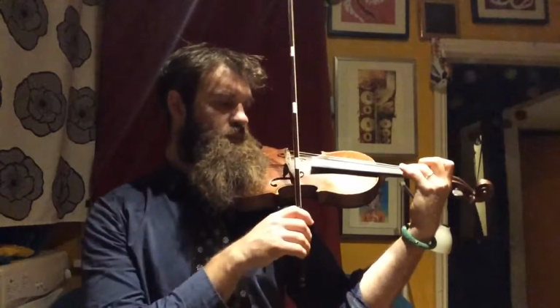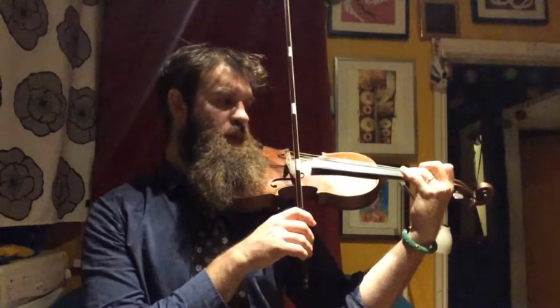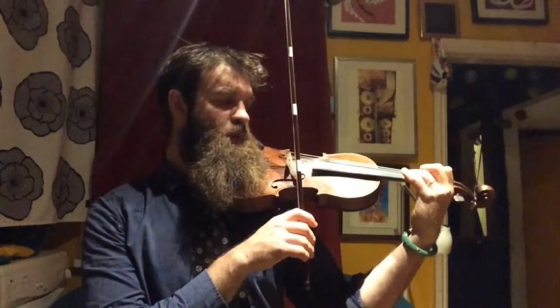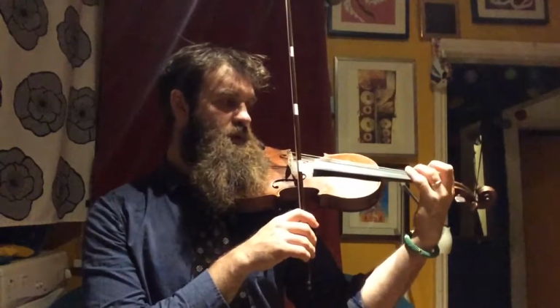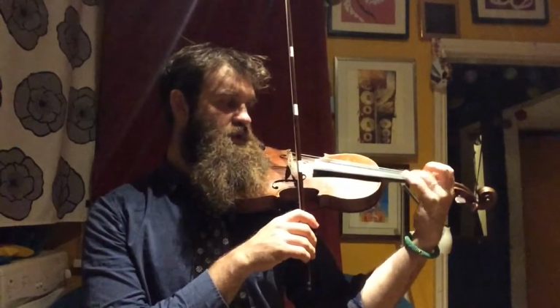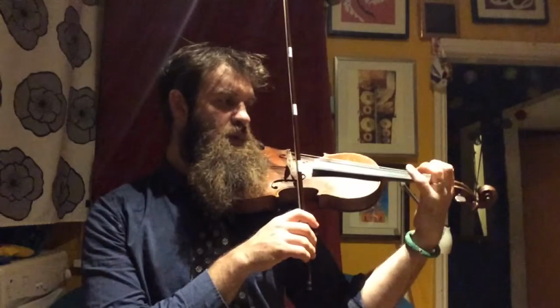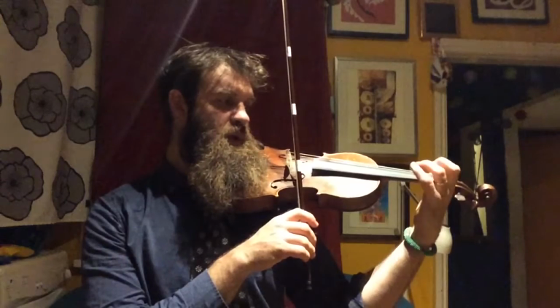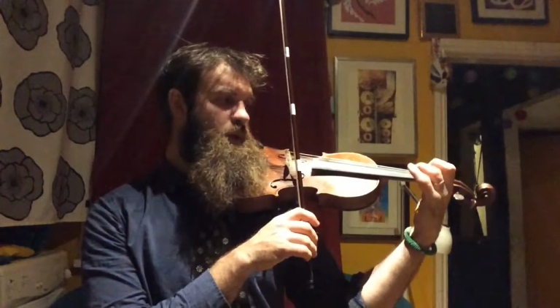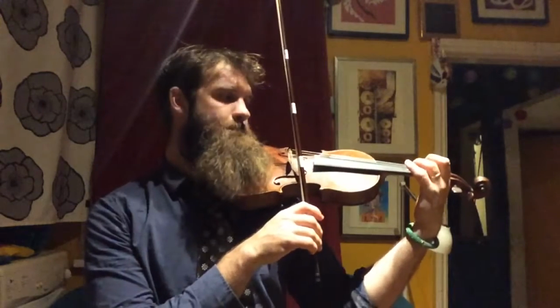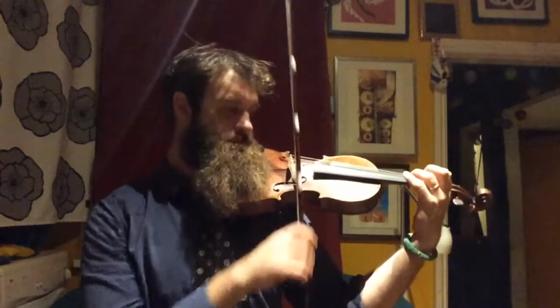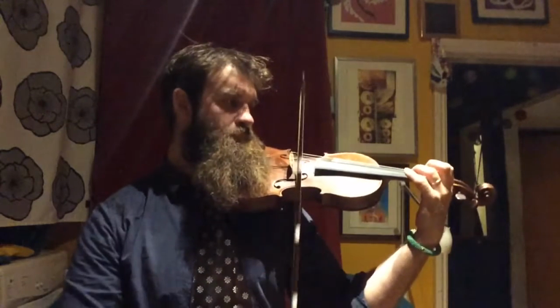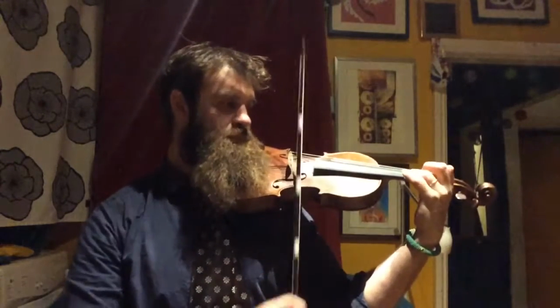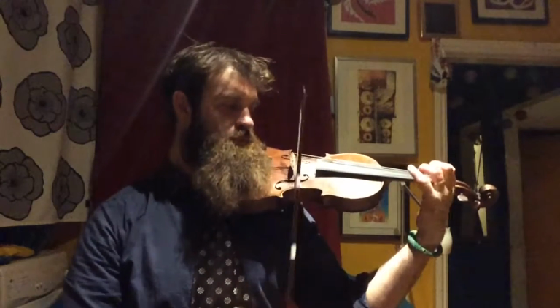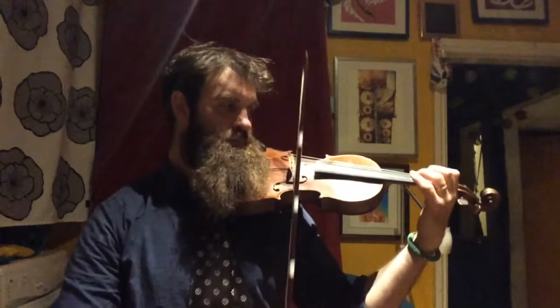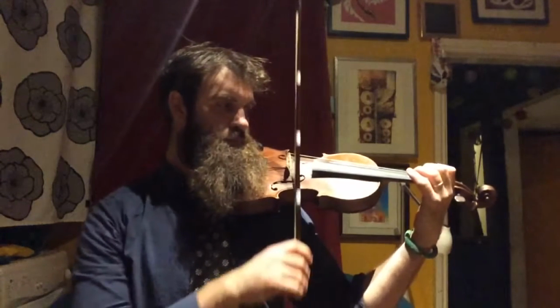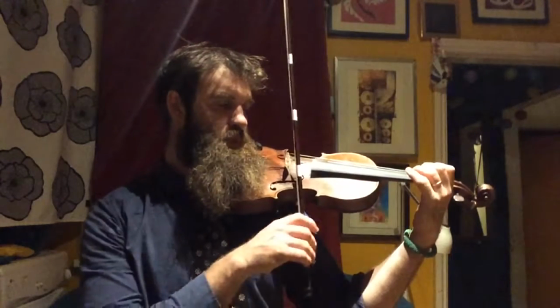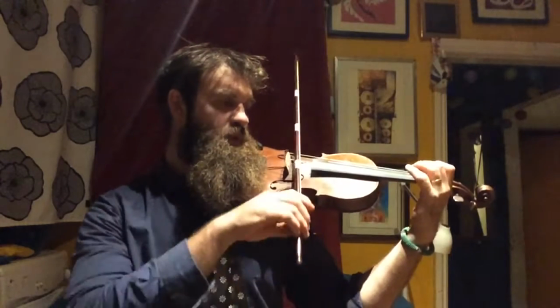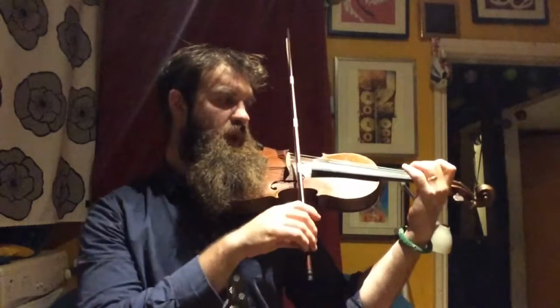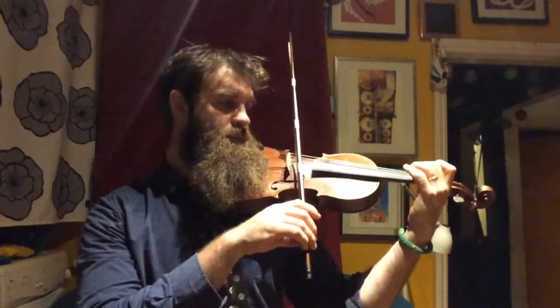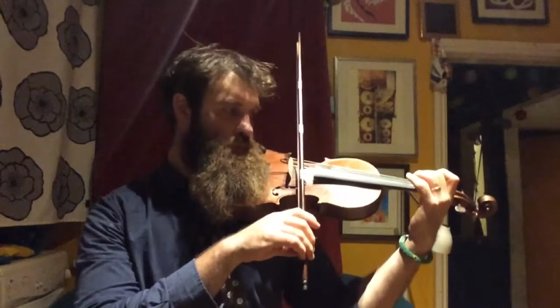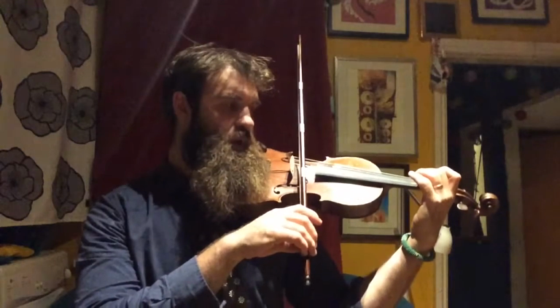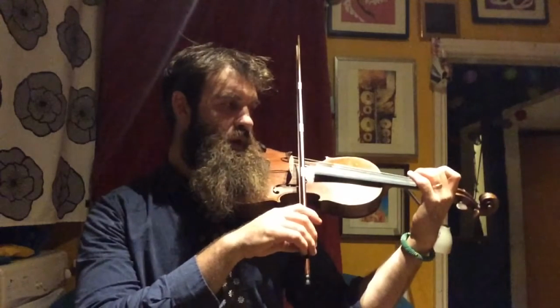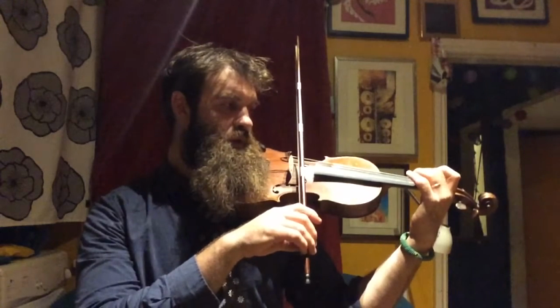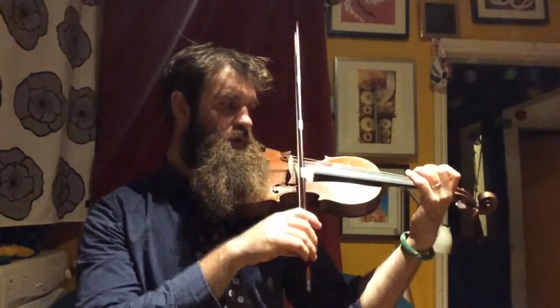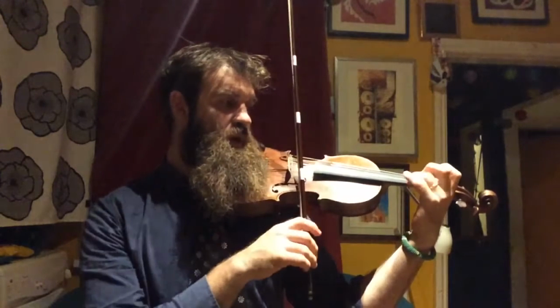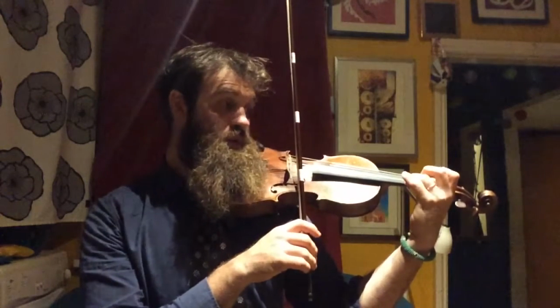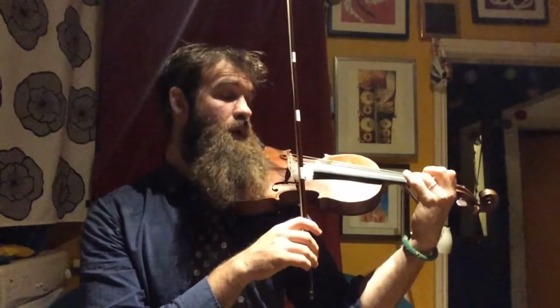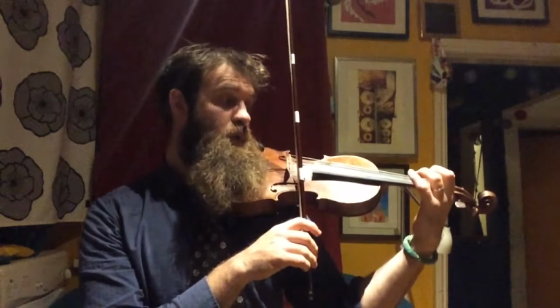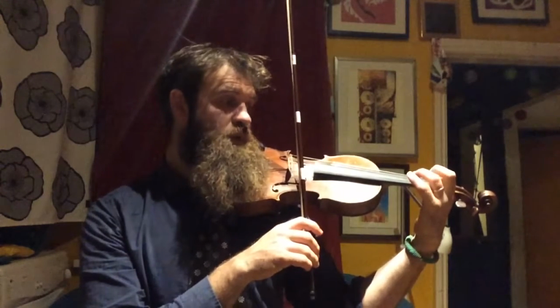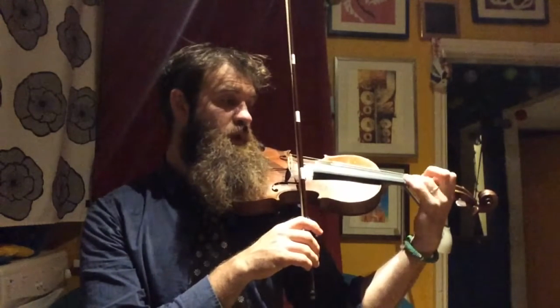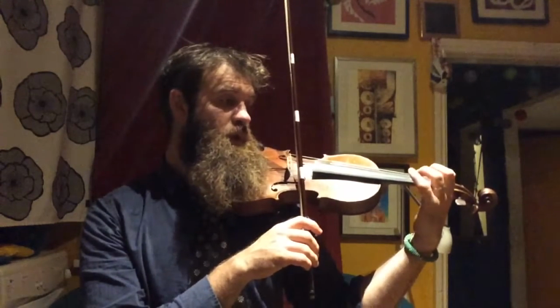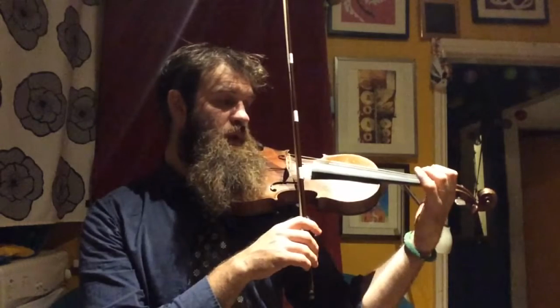And now we have: one, tick, one, E. We'll join those together: A, 2, E, 3 — one, tick, one, E.